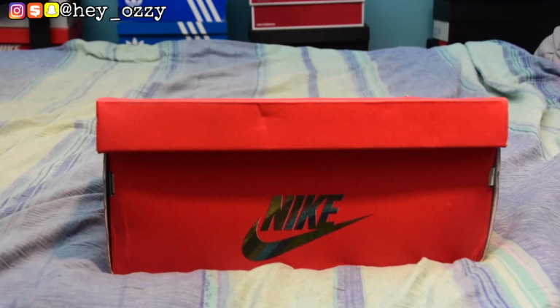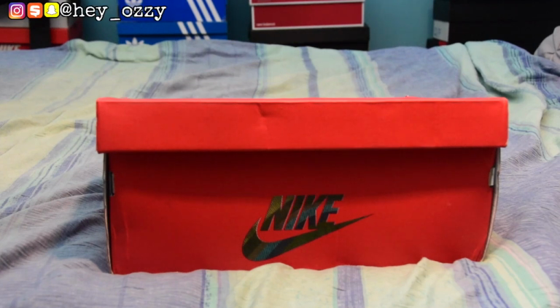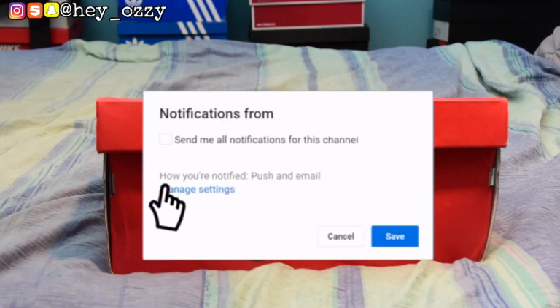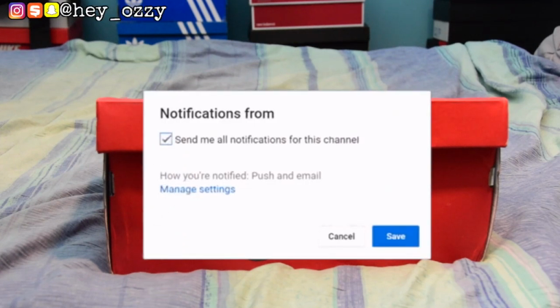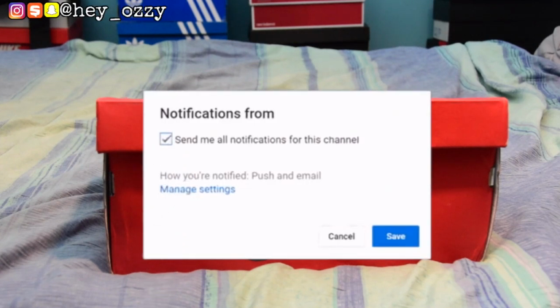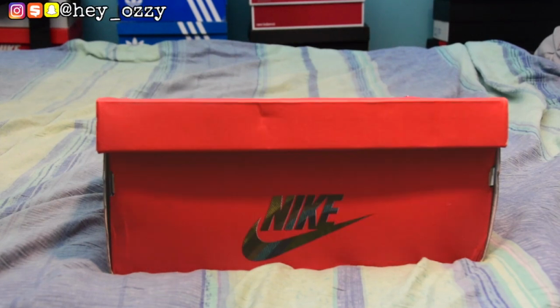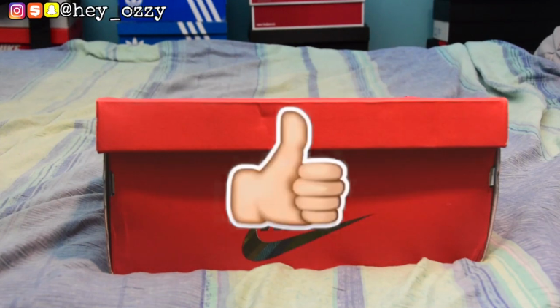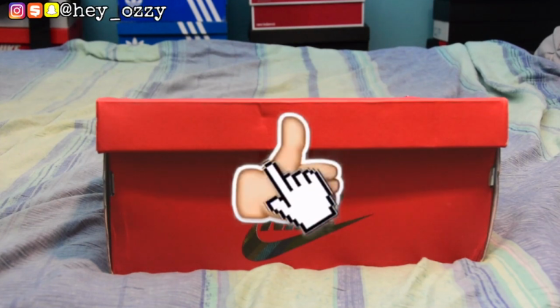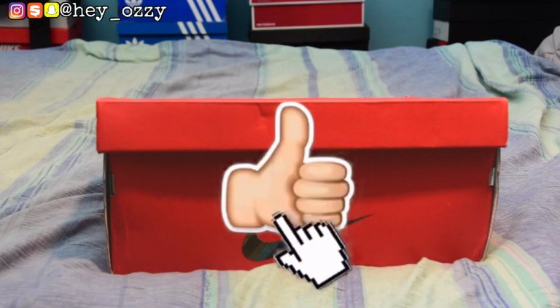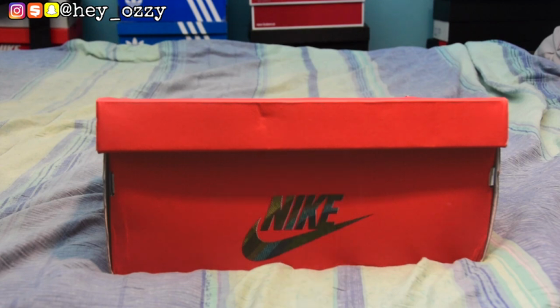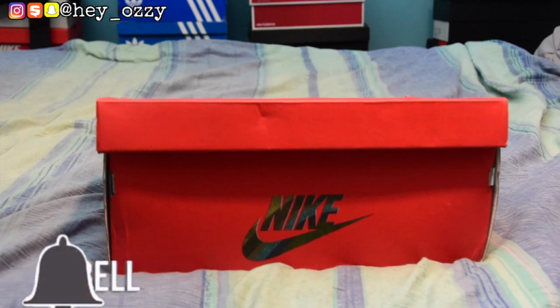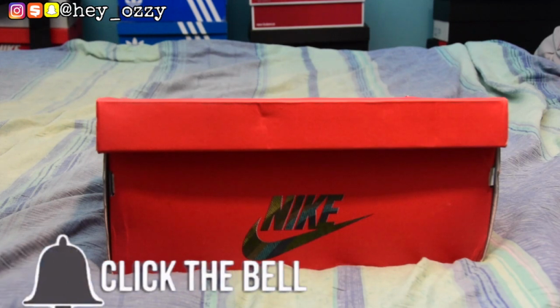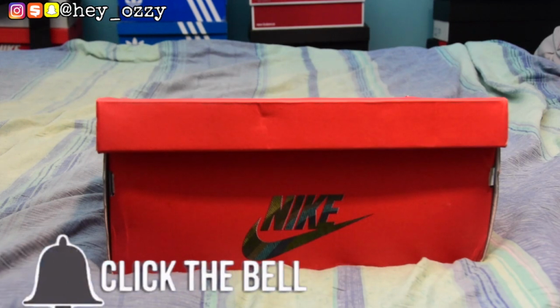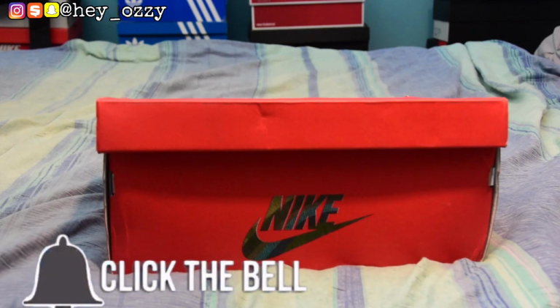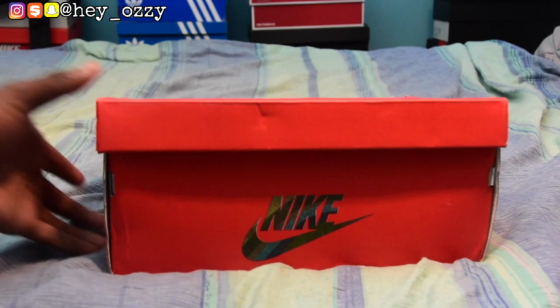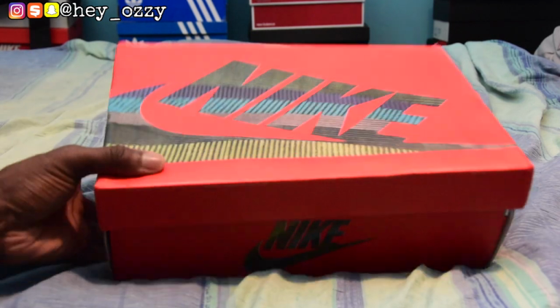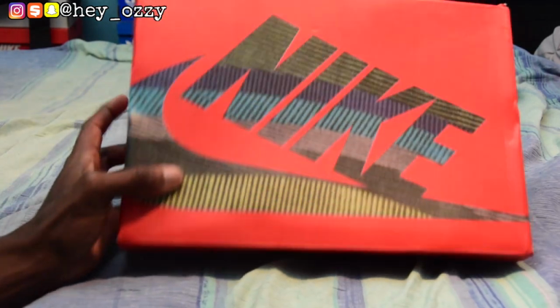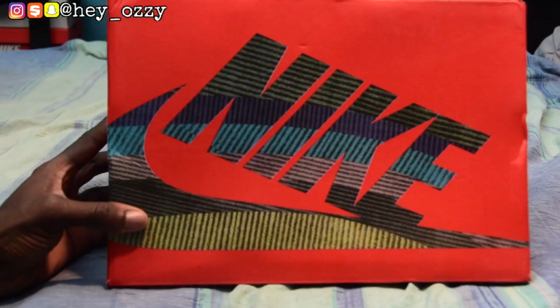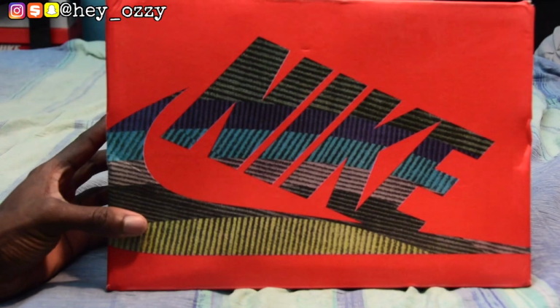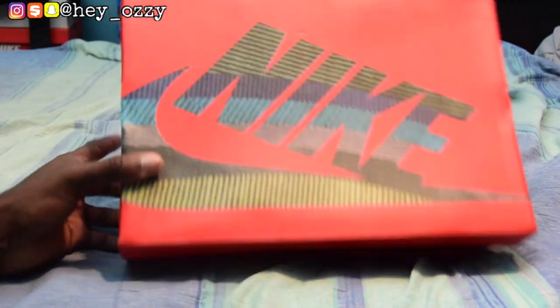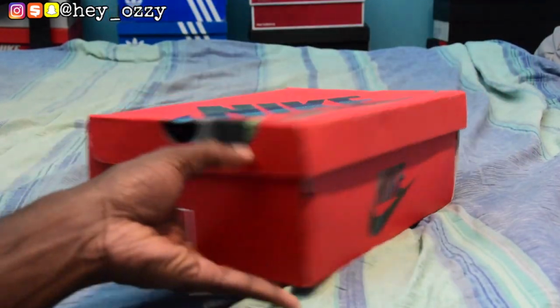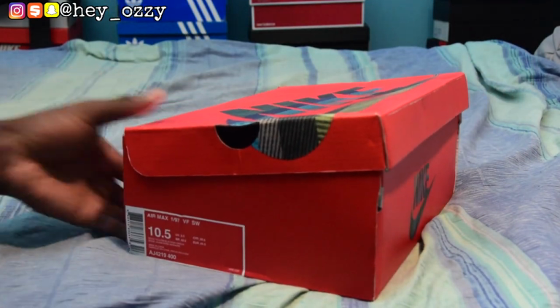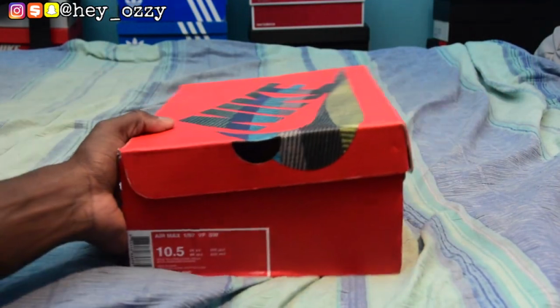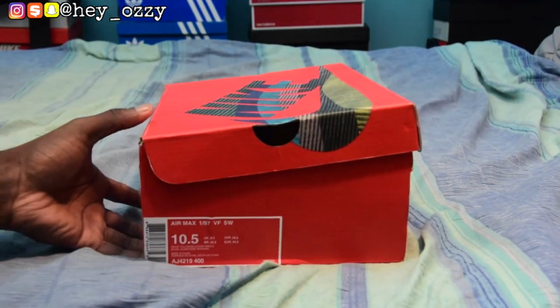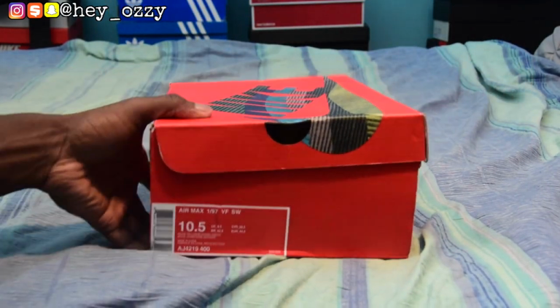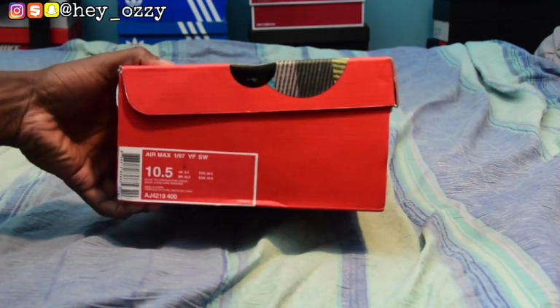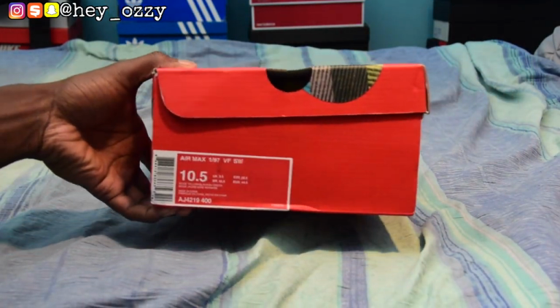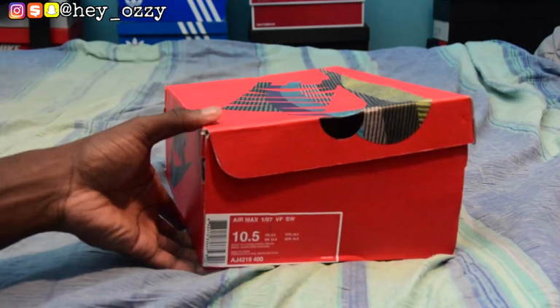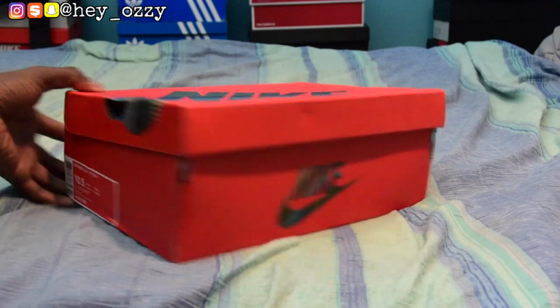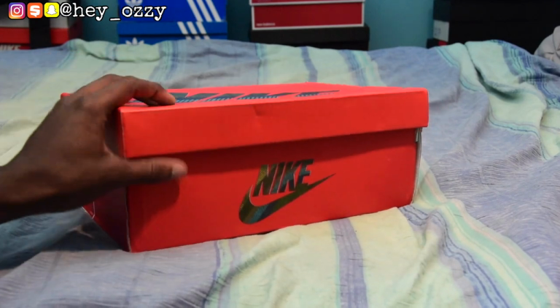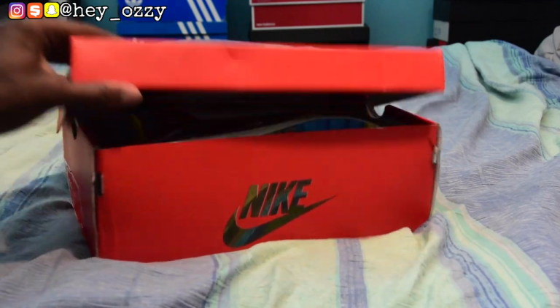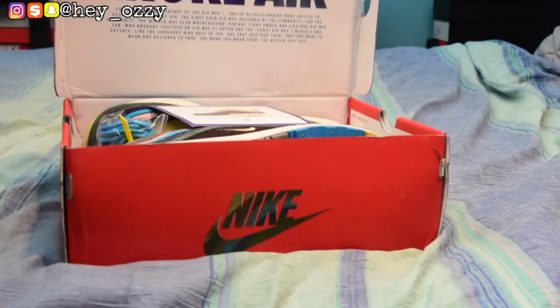Hi guys, my name is Ozzy and today I'm going to be doing a review on the Air Max 197 Sean Wotherspoon's. As you can see, this is the box right here — let's get into this review. This is the side, the colors, and on the inside of the box...